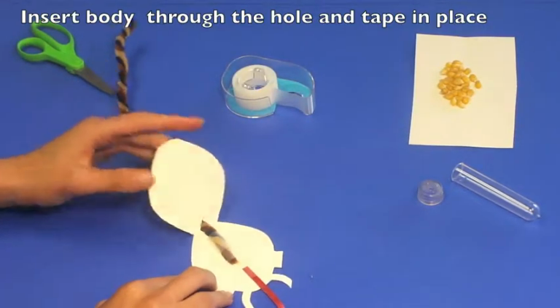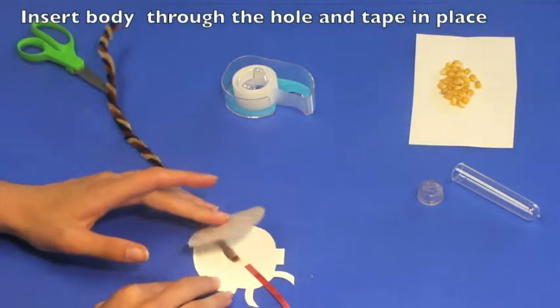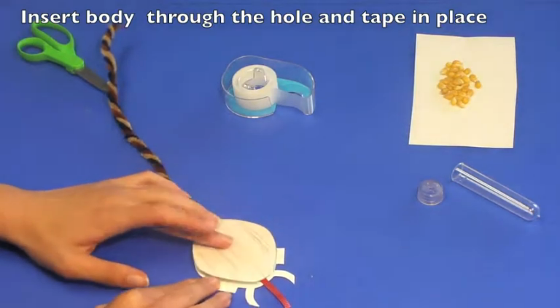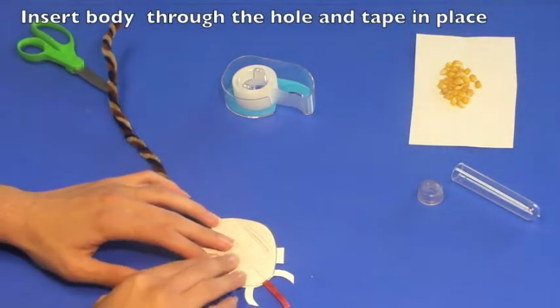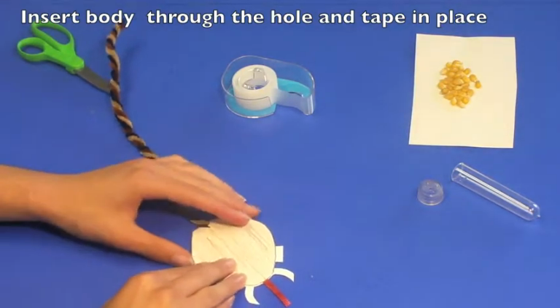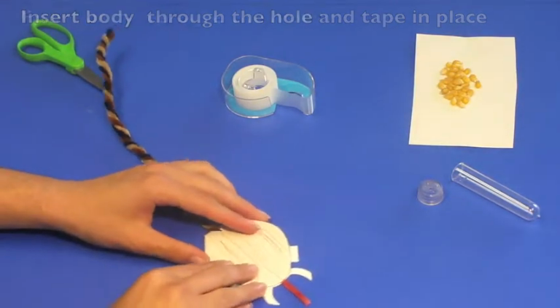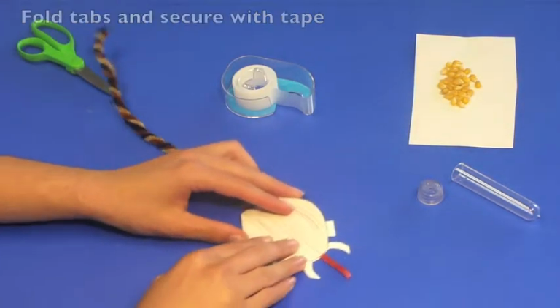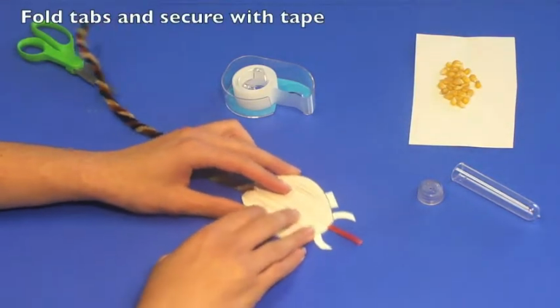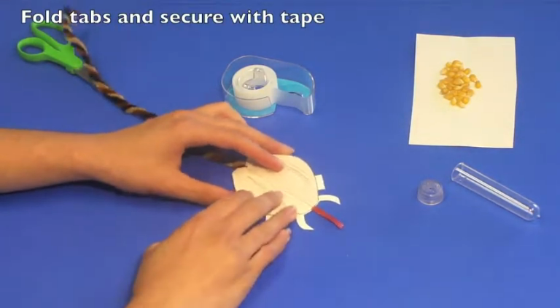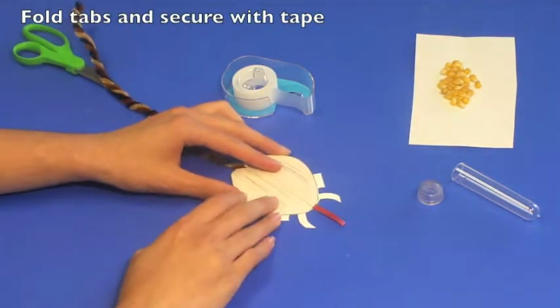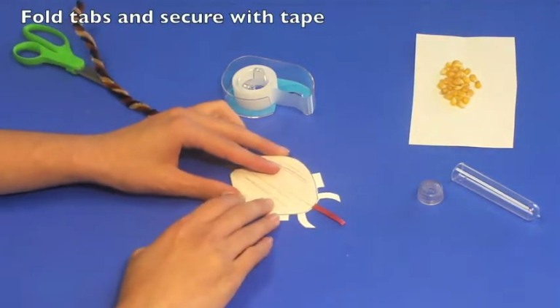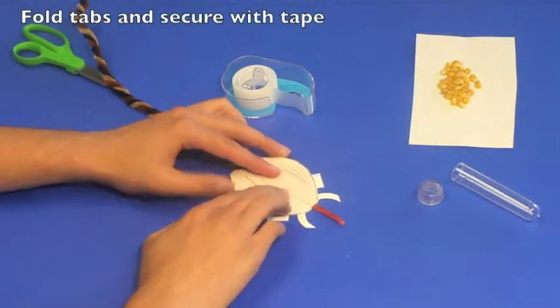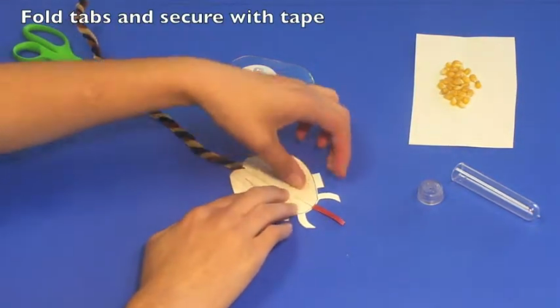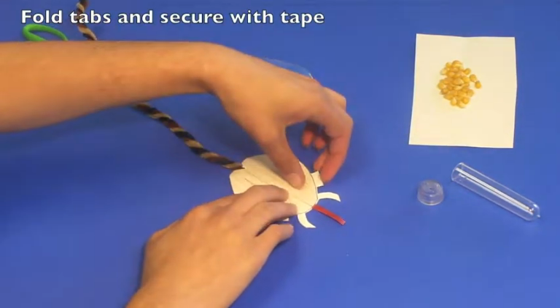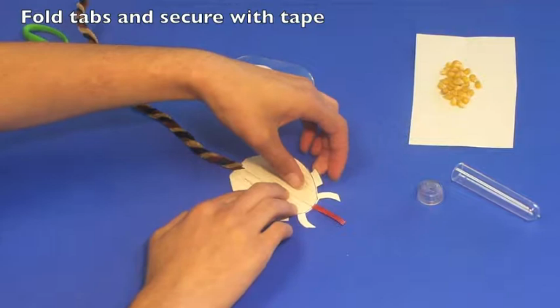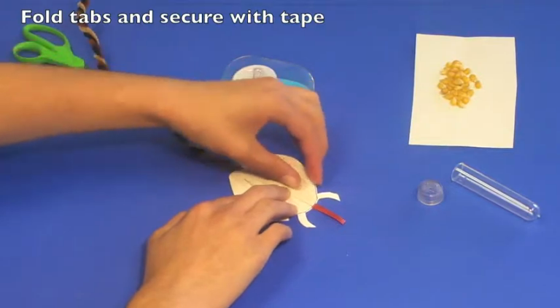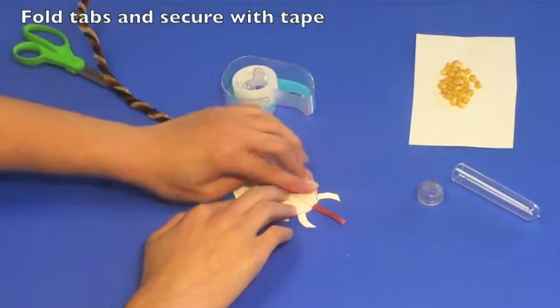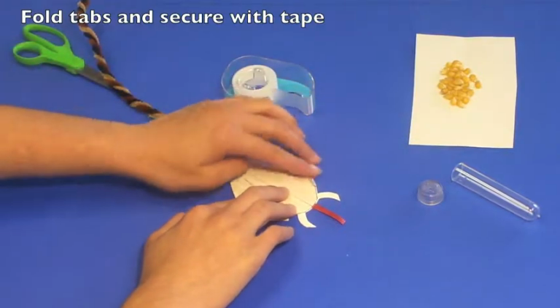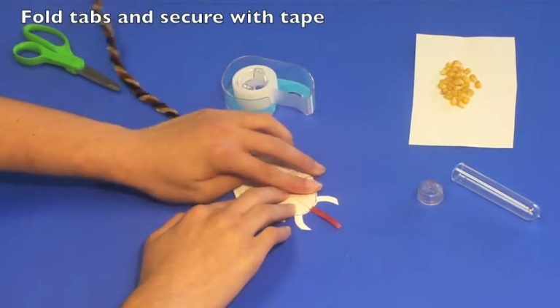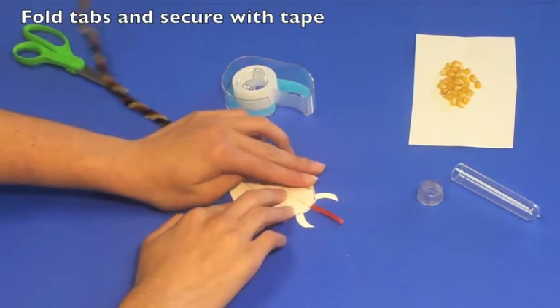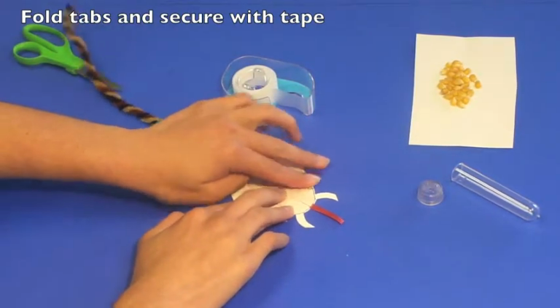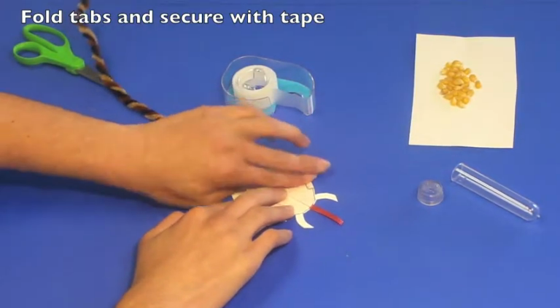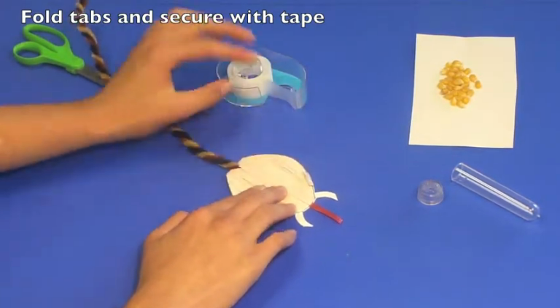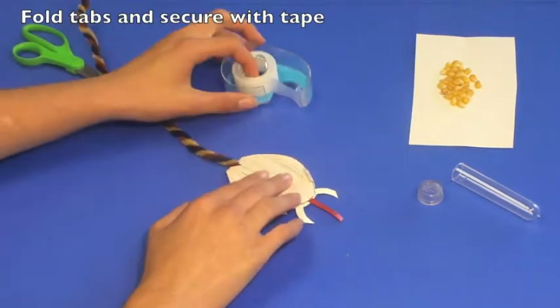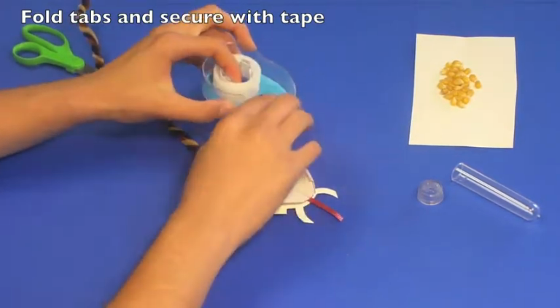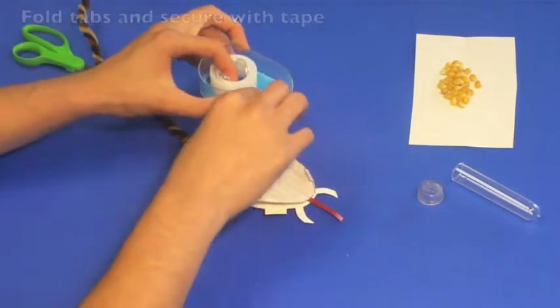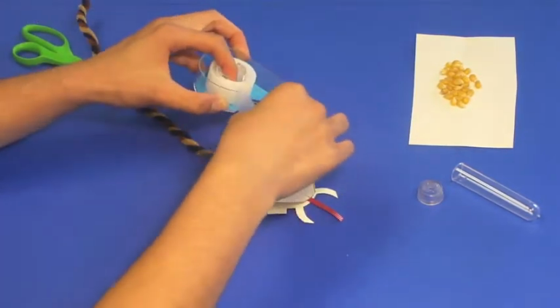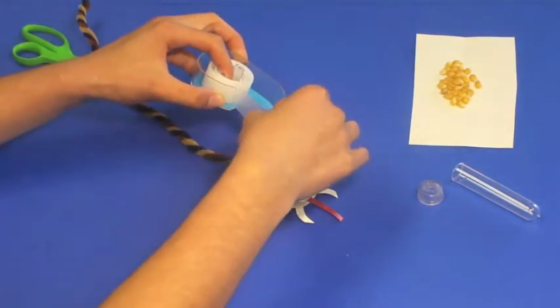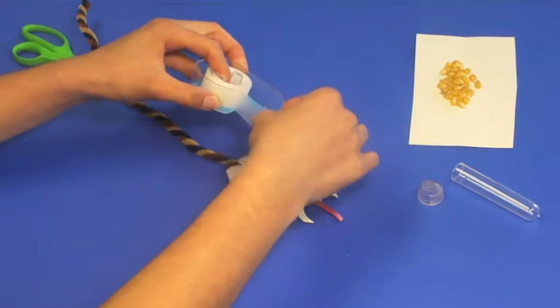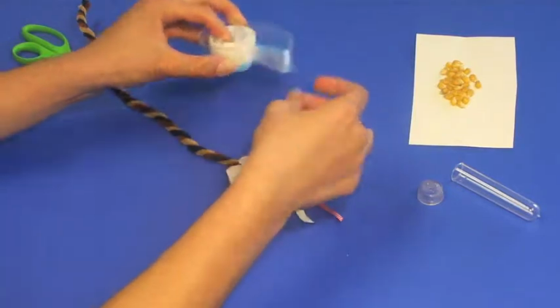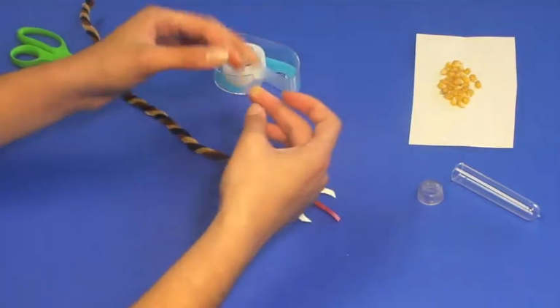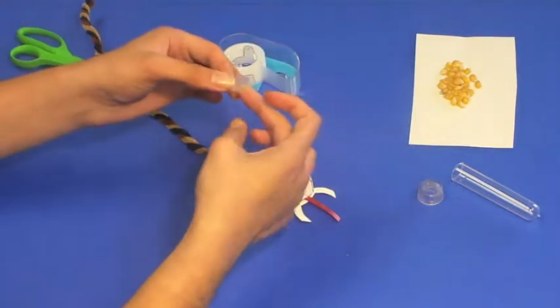With the pipe cleaner secured inside the head, fold the head closed and use the two tabs to secure it together, applying a small piece of tape to each one.